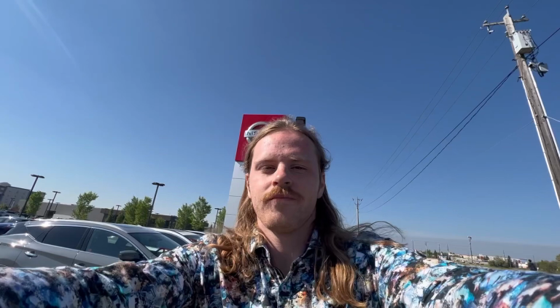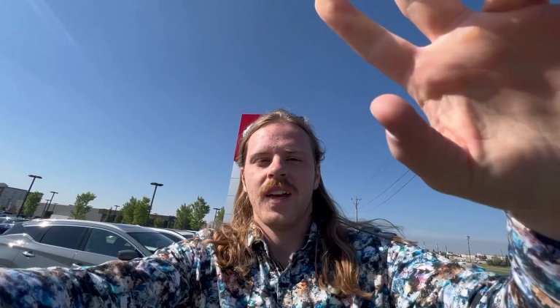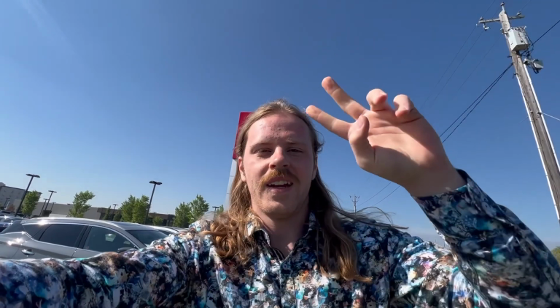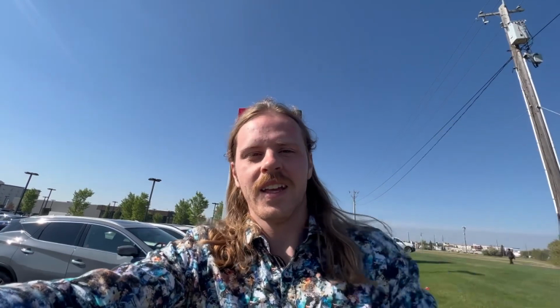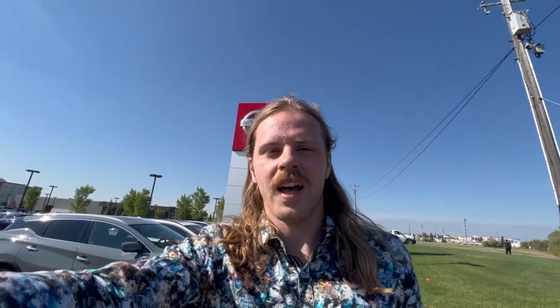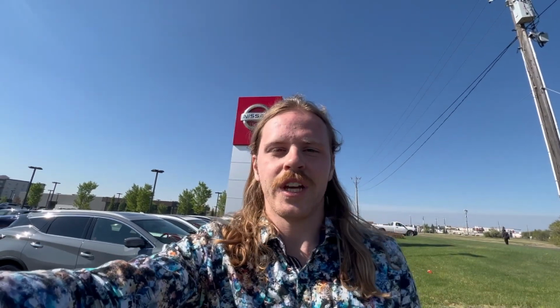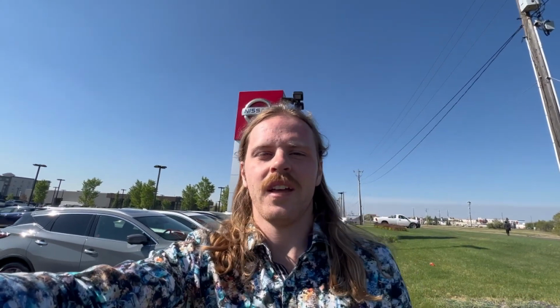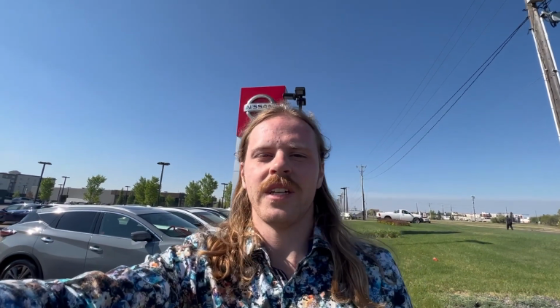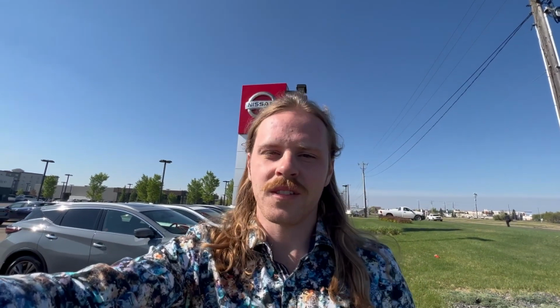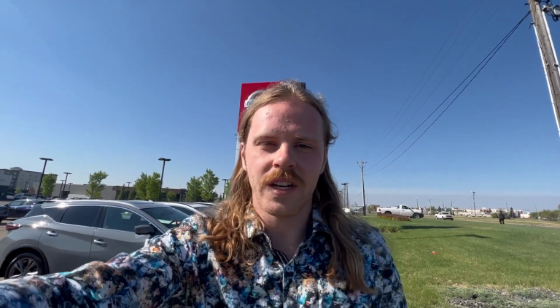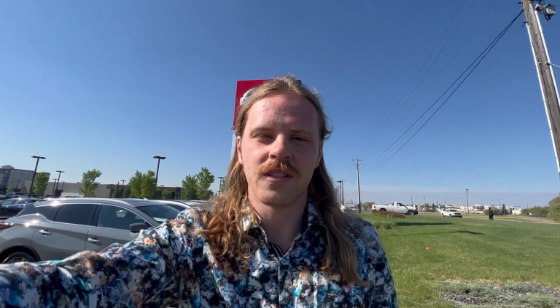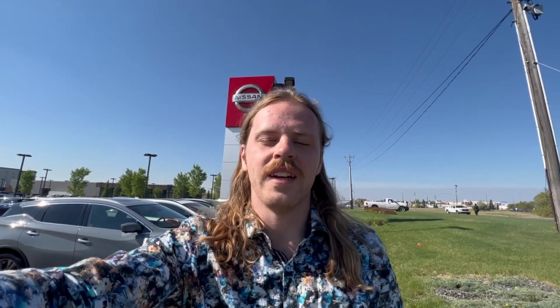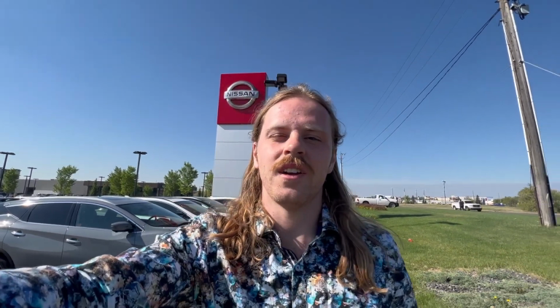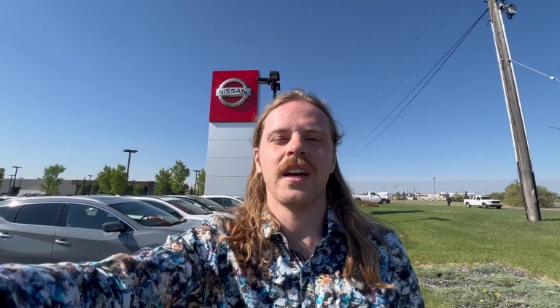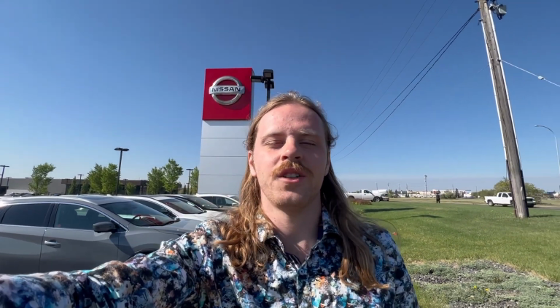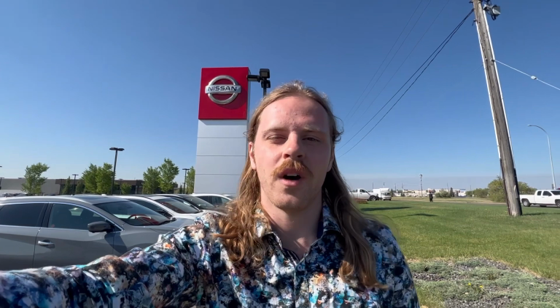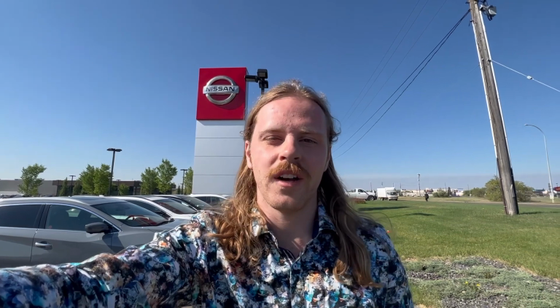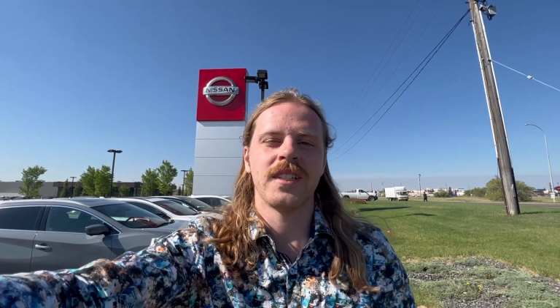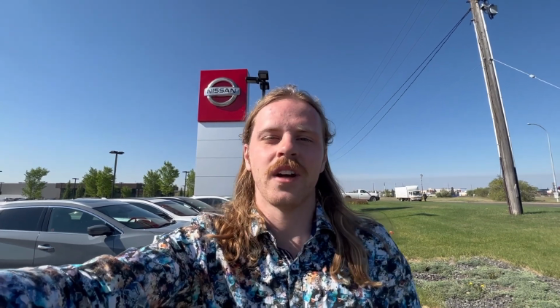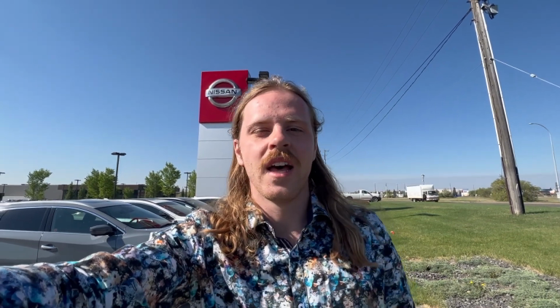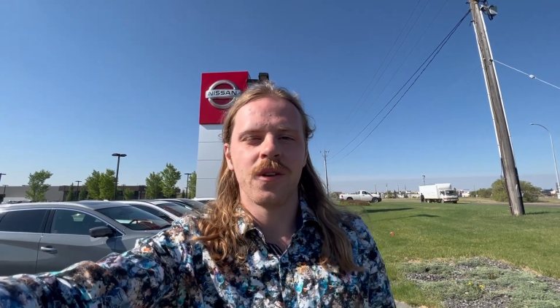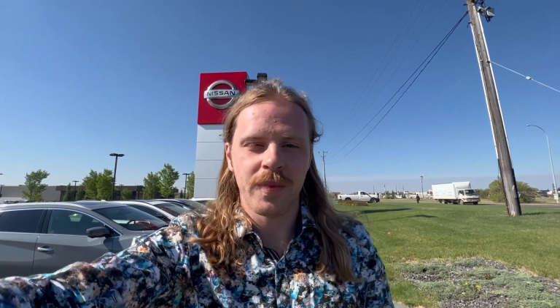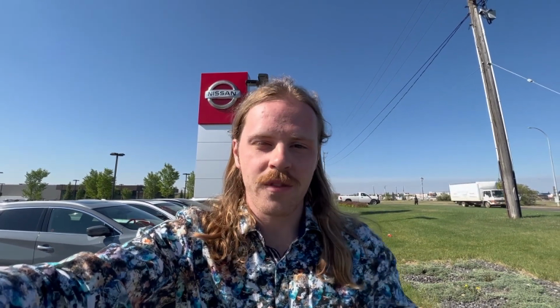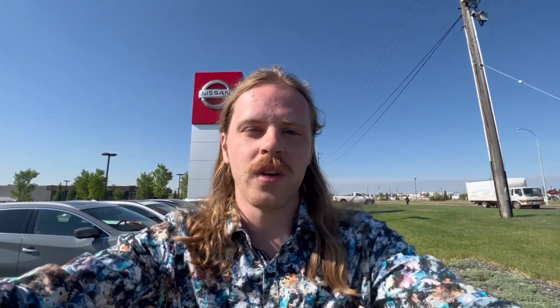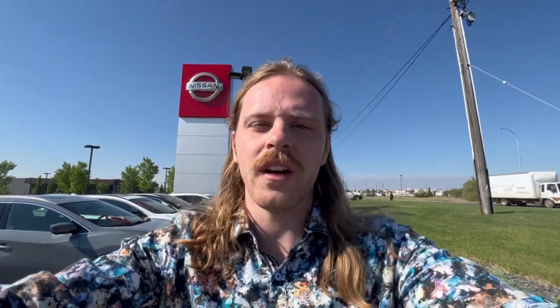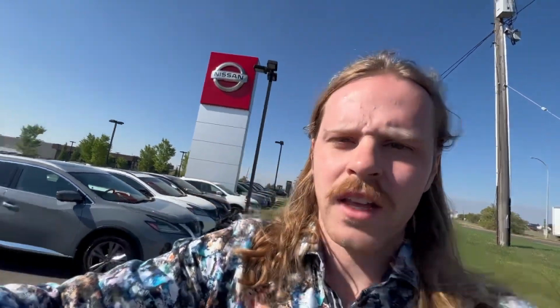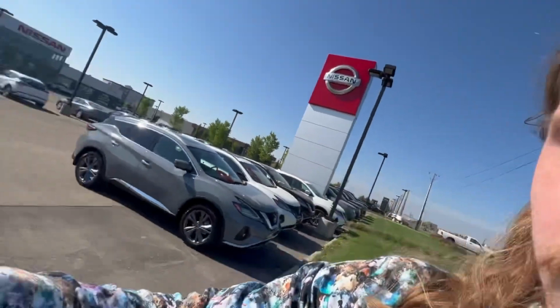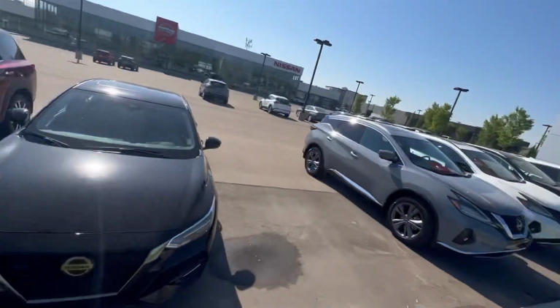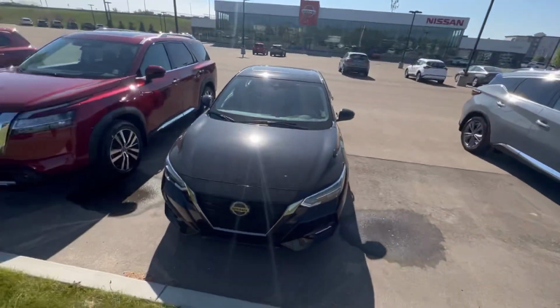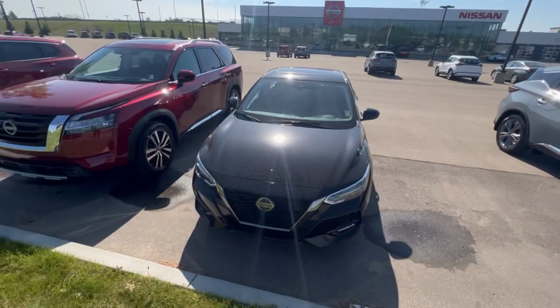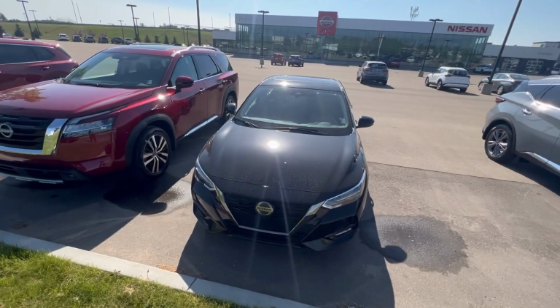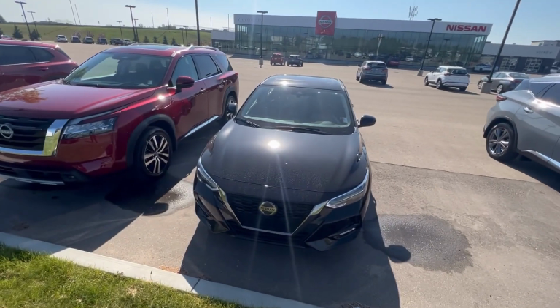Hey Nicky, I'm Jay. I'm a sales consultant here at Northside Nissan and I got your inquiry on a Sentra. I know you were speaking with Jordan there and we thought we'd shoot over a quick video here.